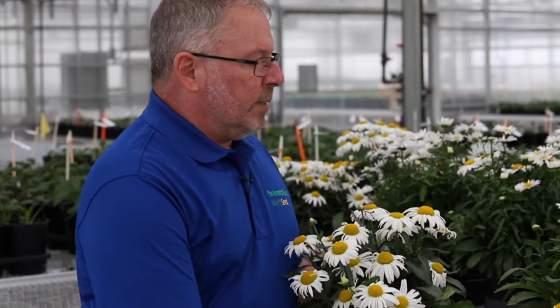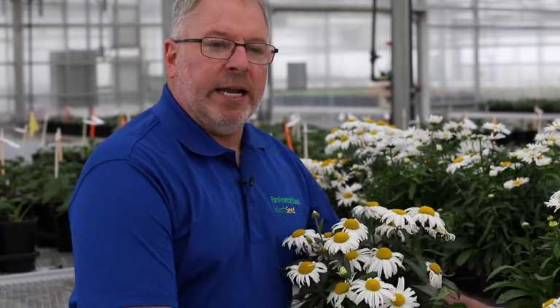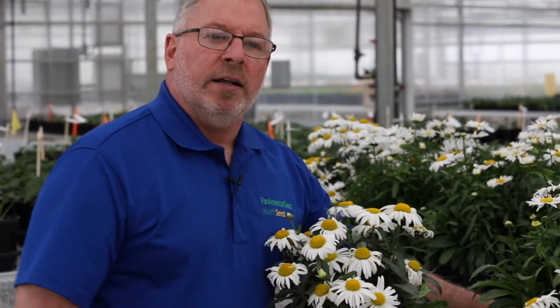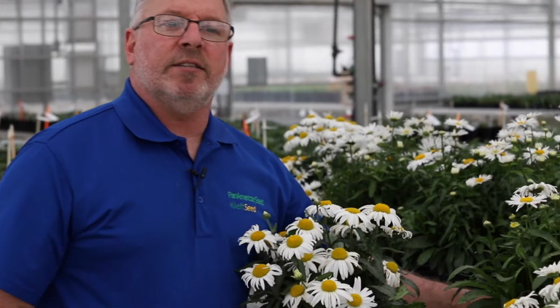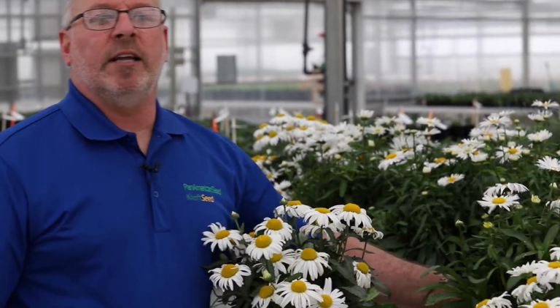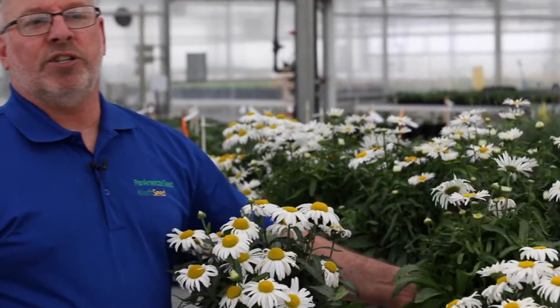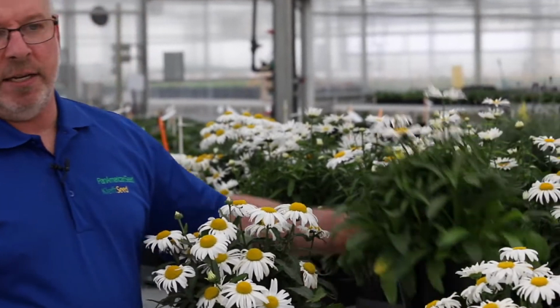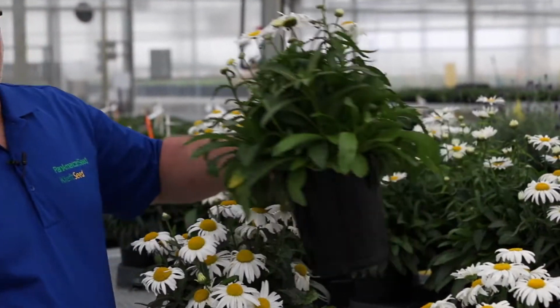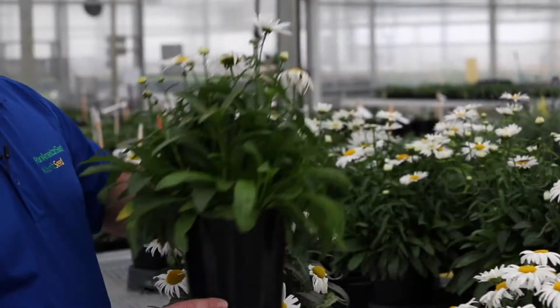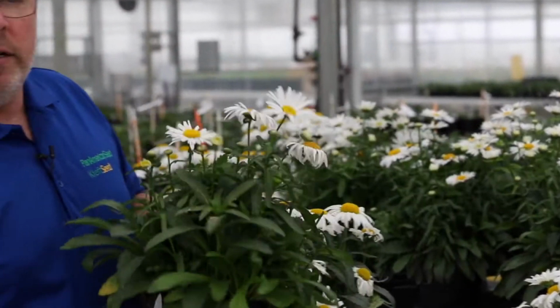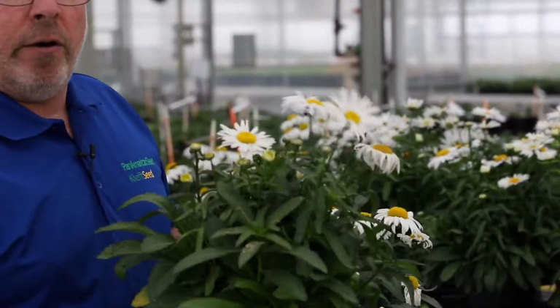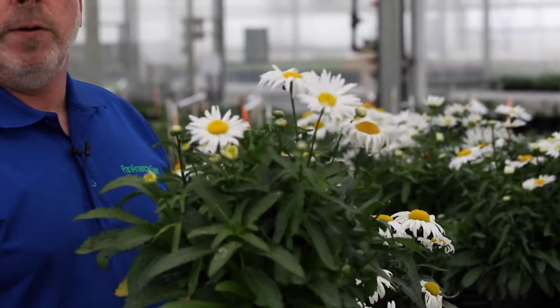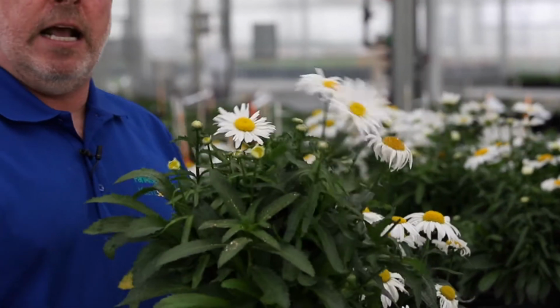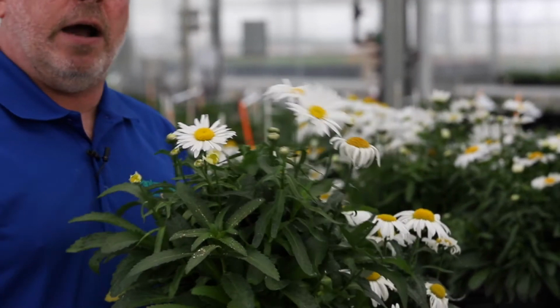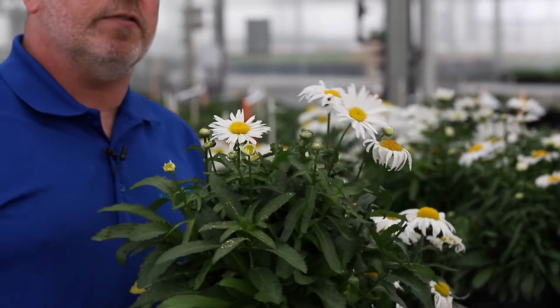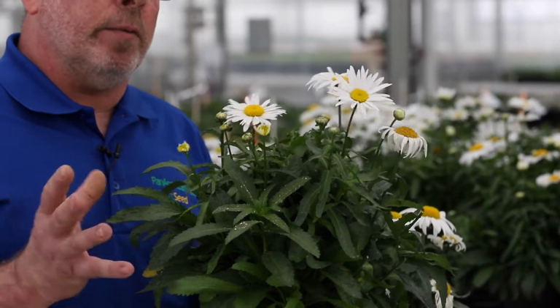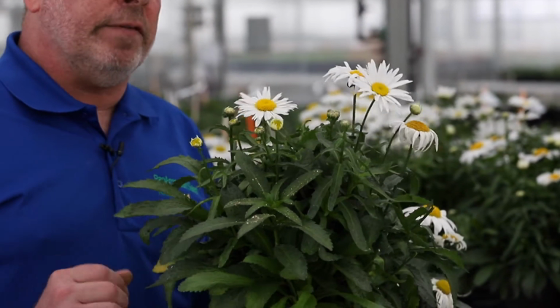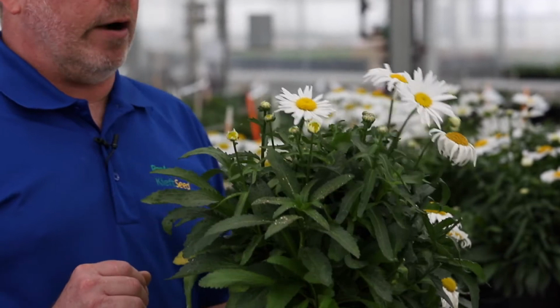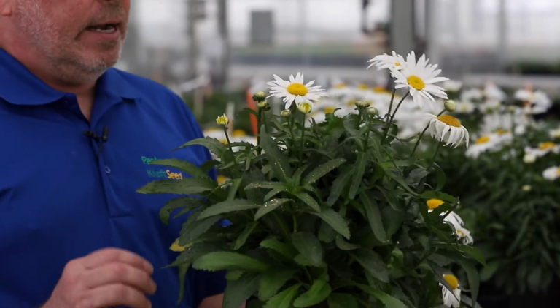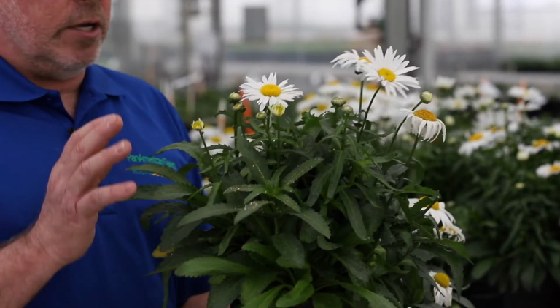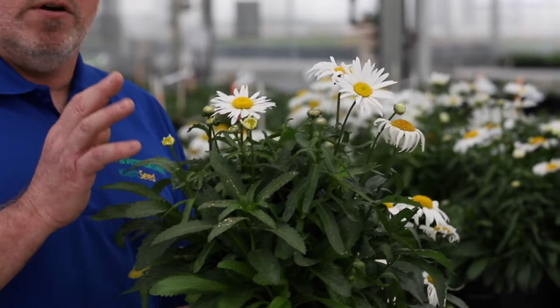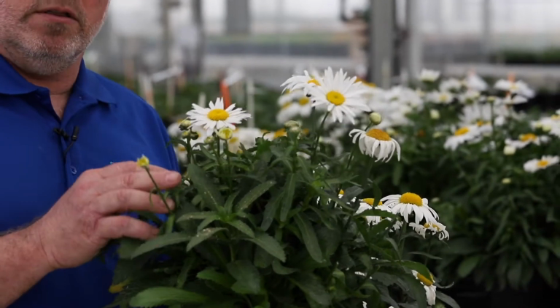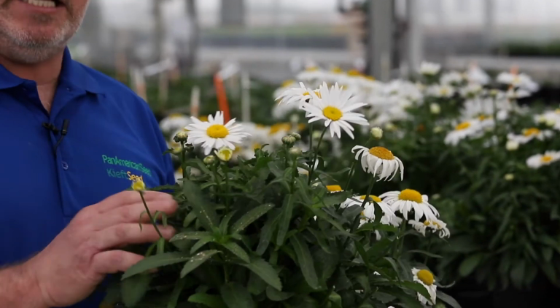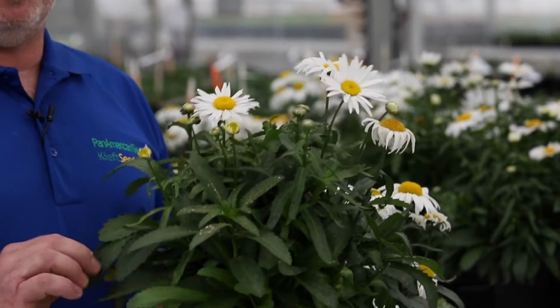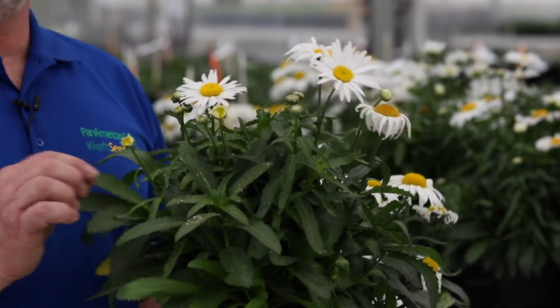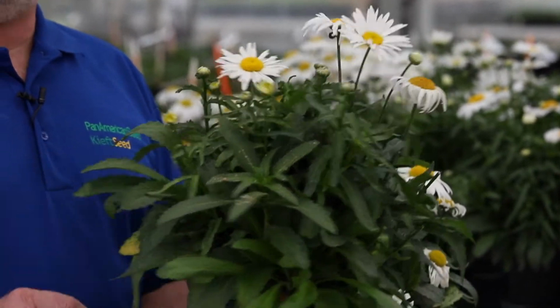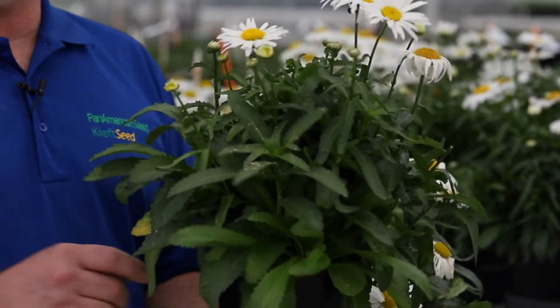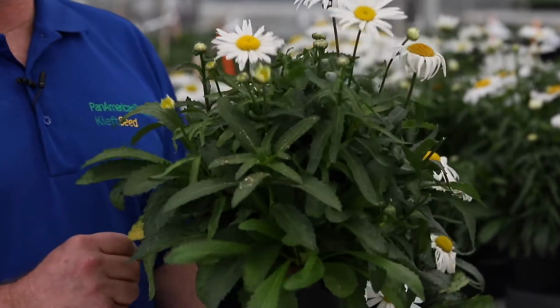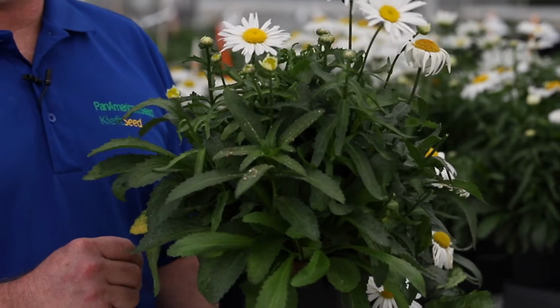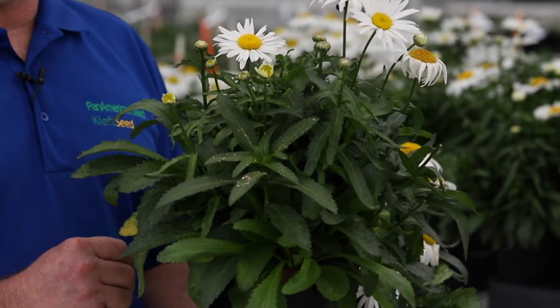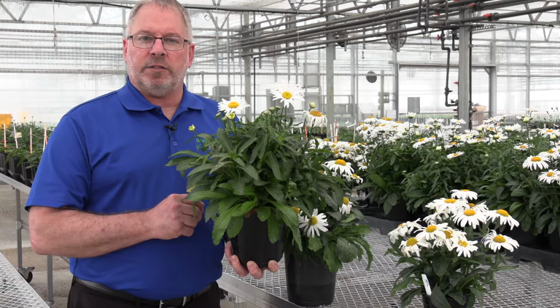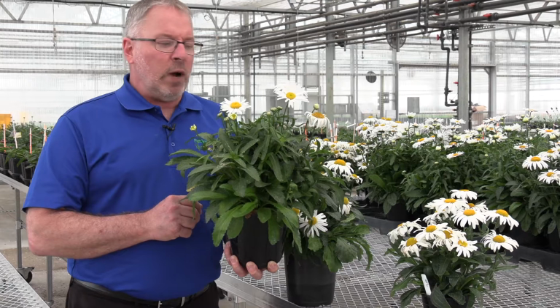Madonna here — this is our summer shasta. Long day flowering, 14 and a half hours for photoperiod for flowering, and so late spring, summer, and this is great for fall sales as well.